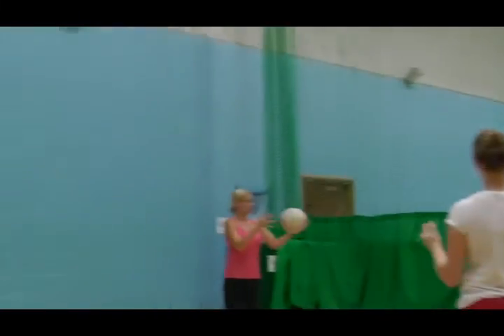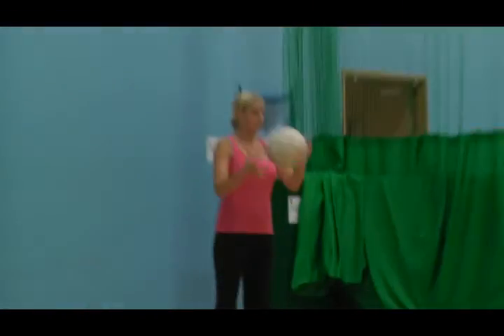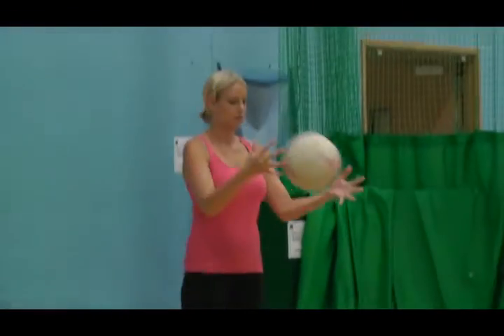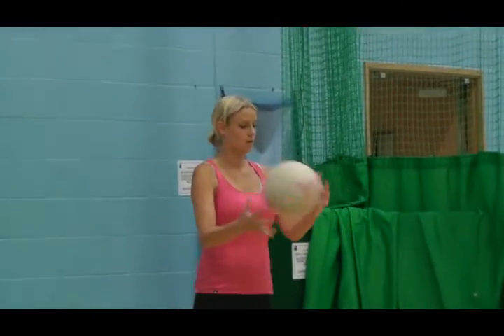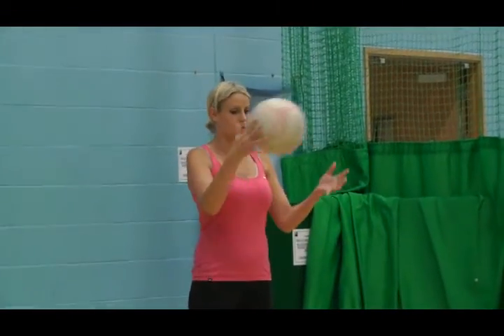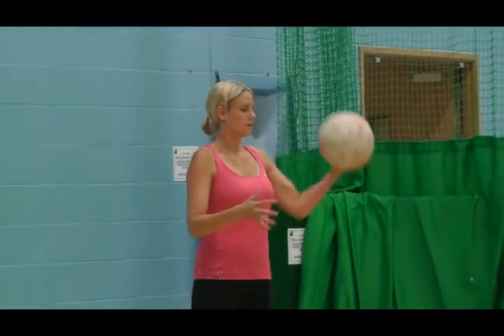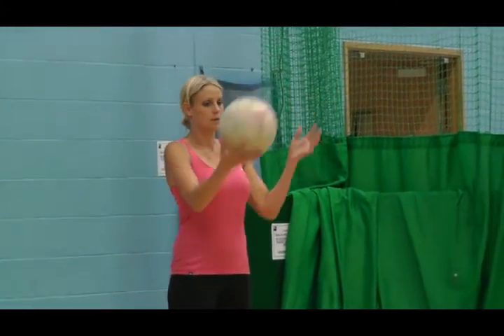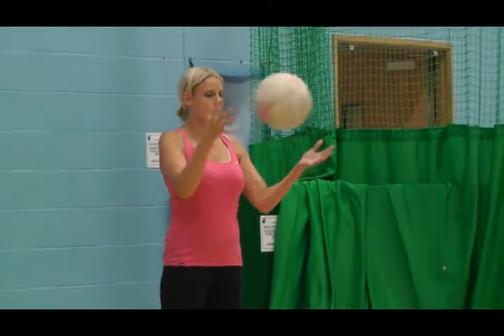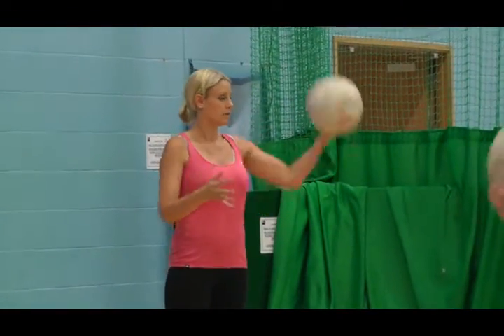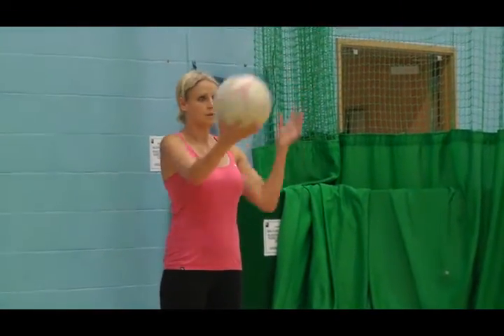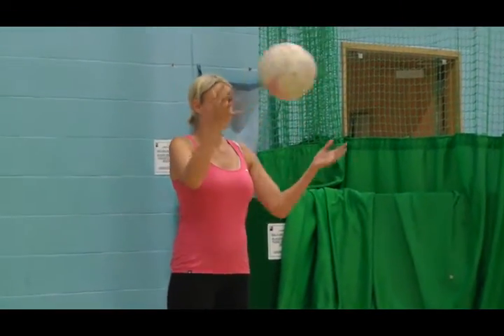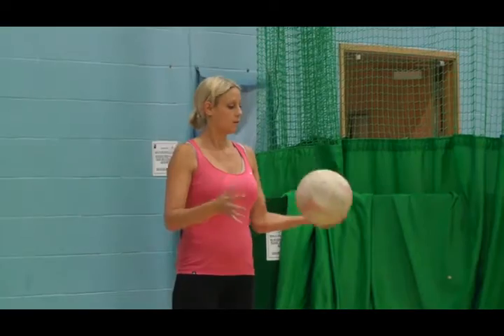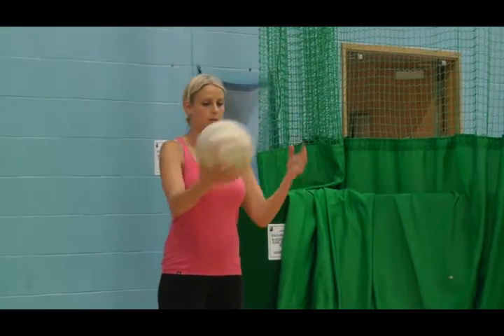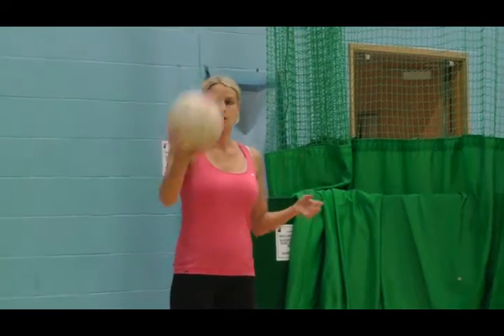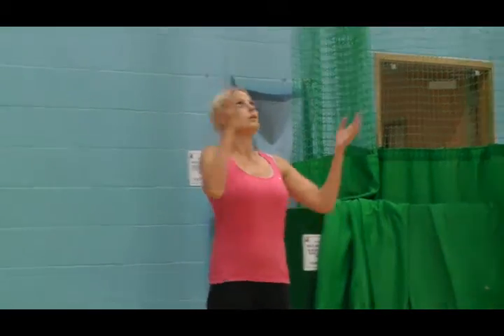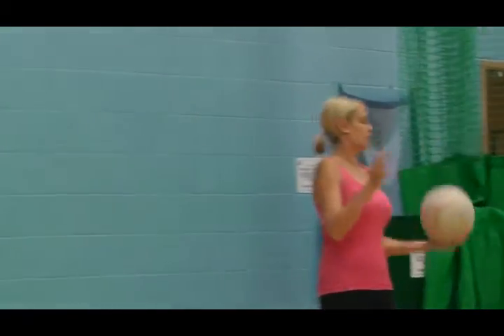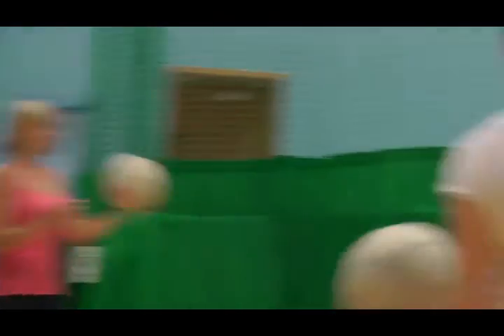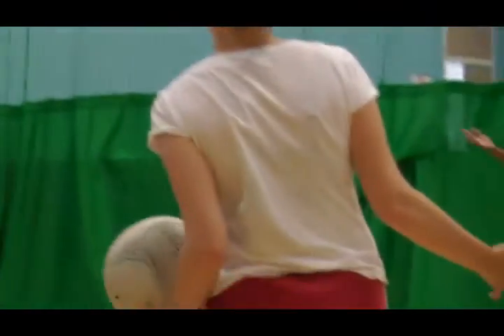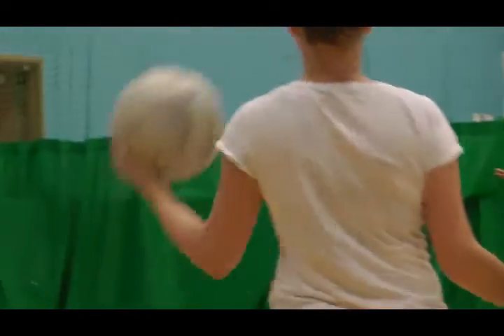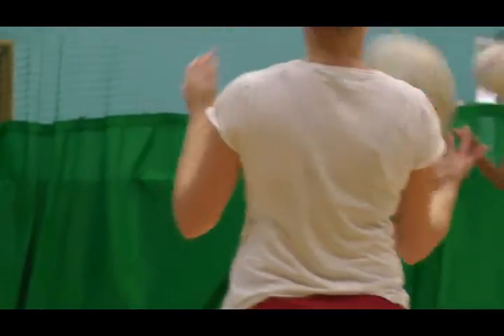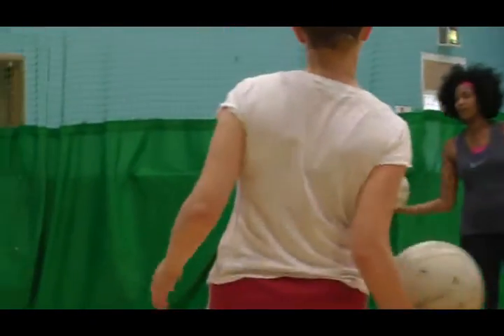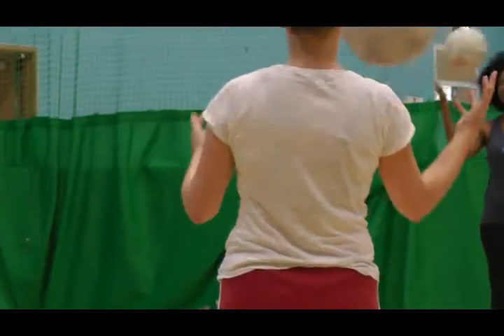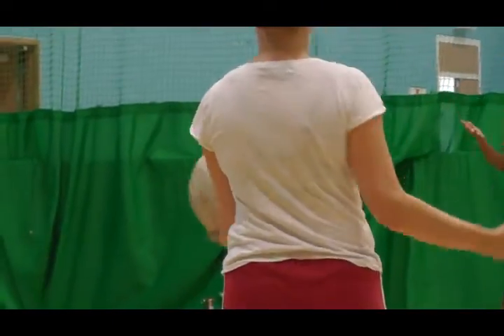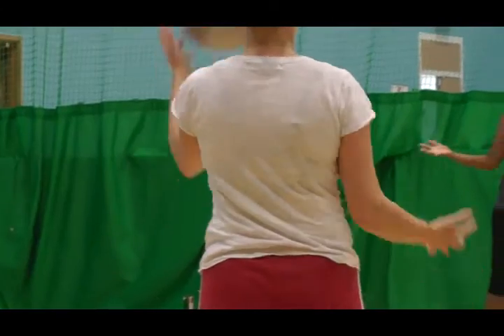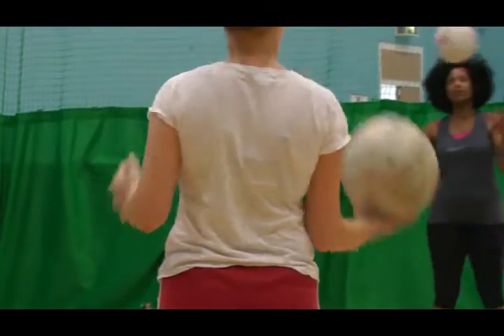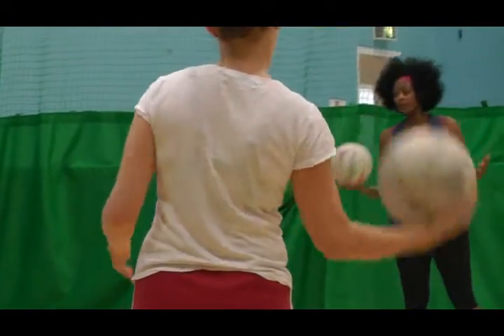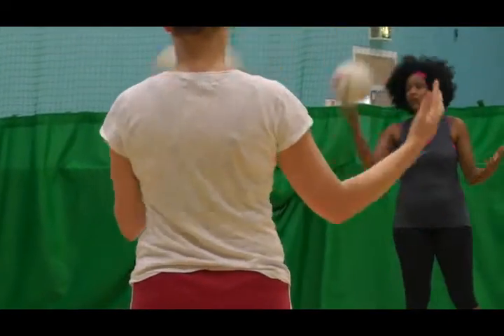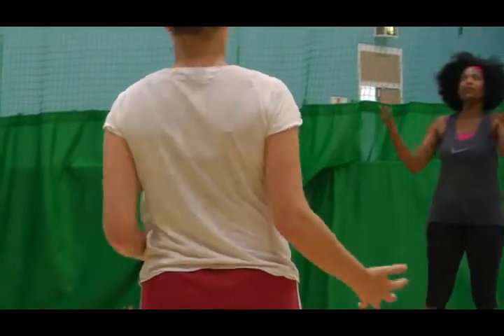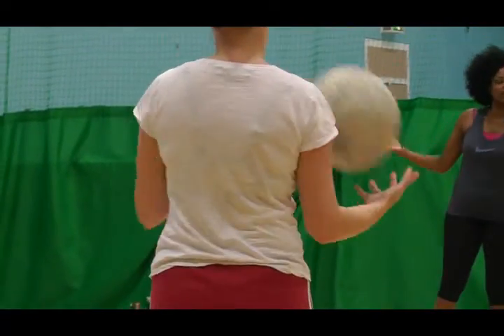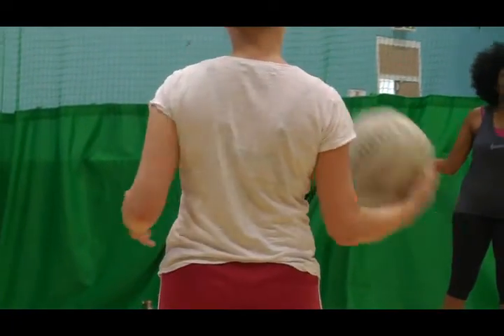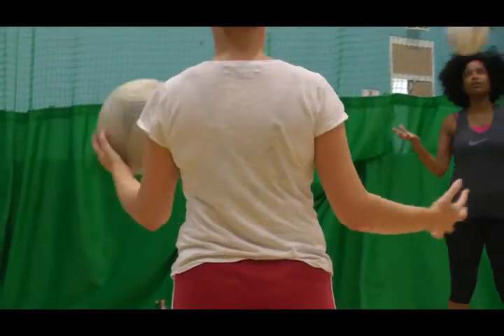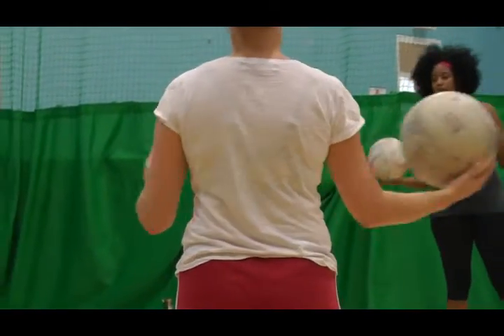Do different weights of throws and watch that ball come down into your hands. Back to the short one.